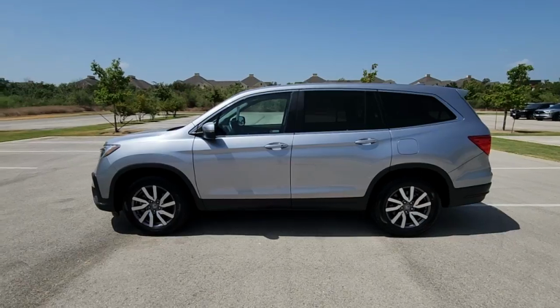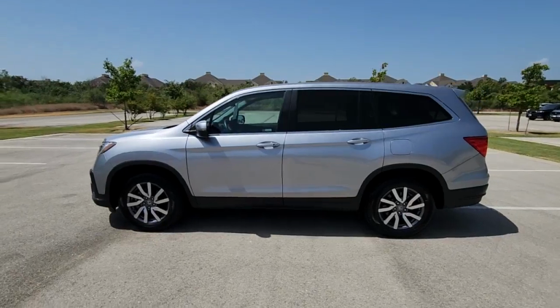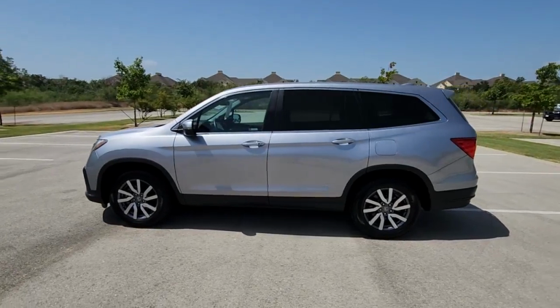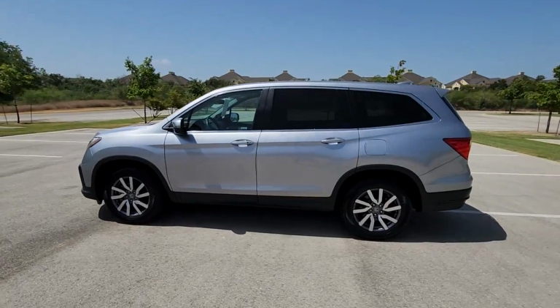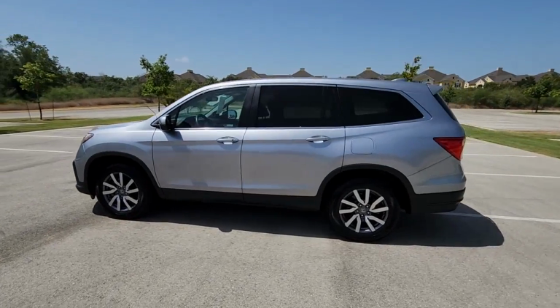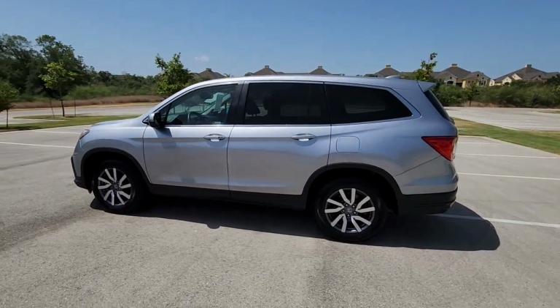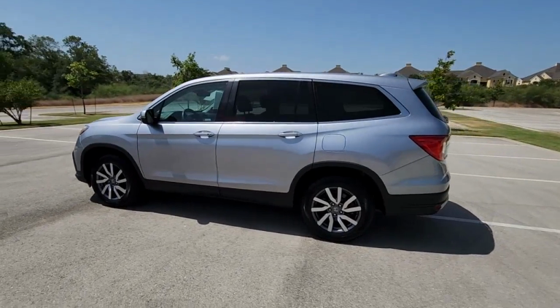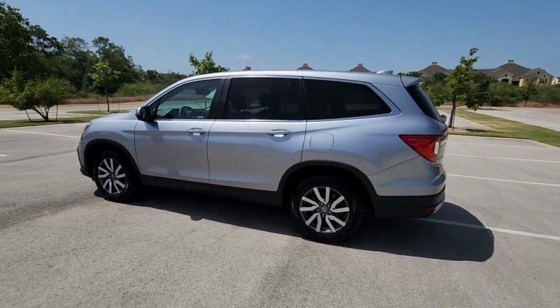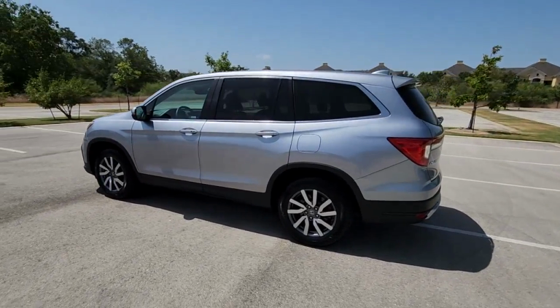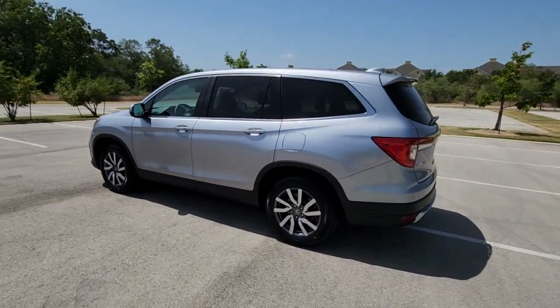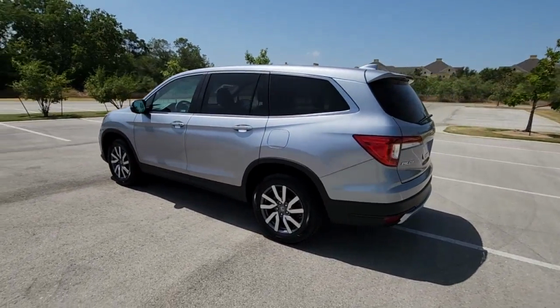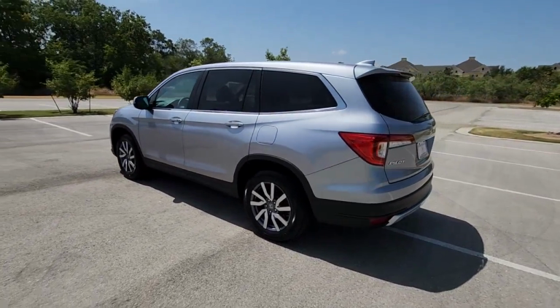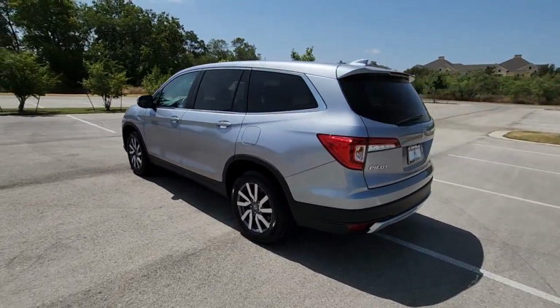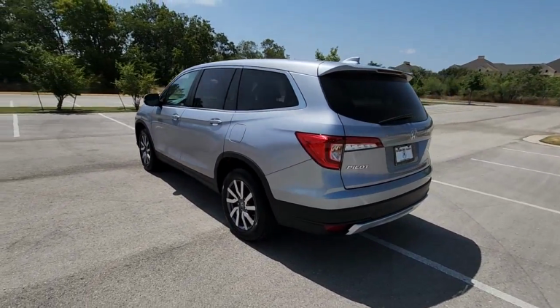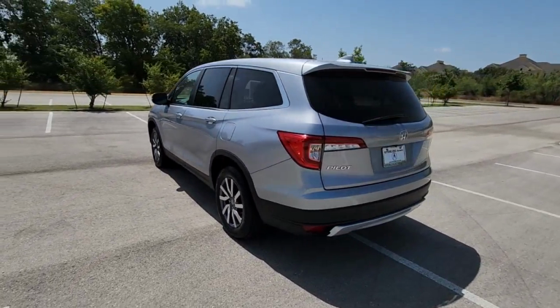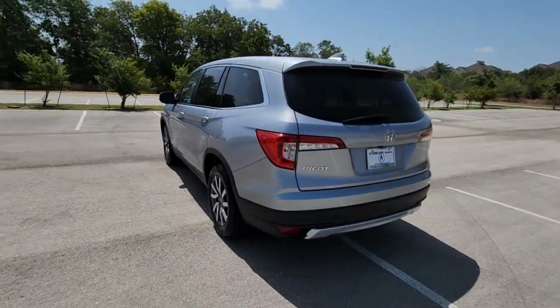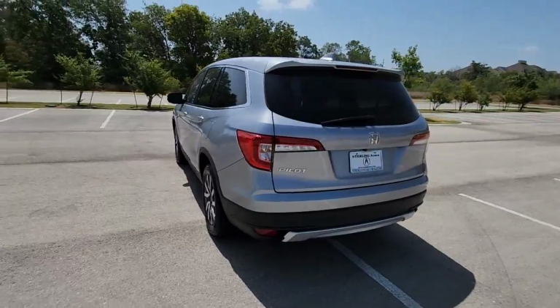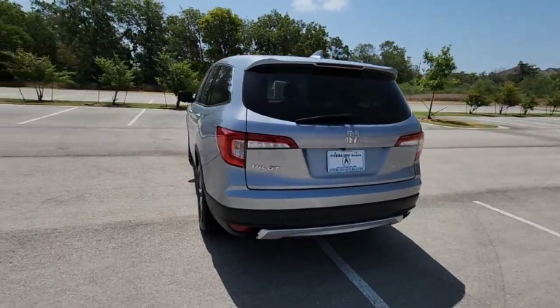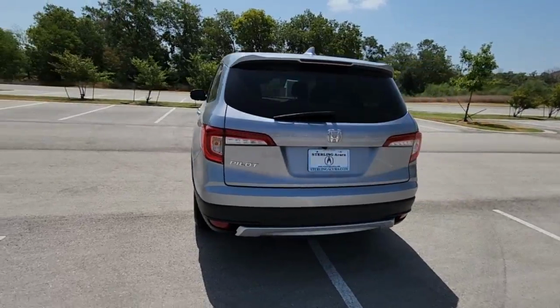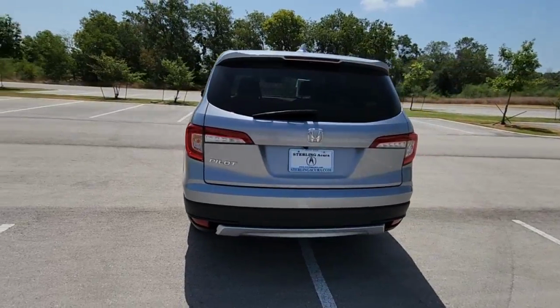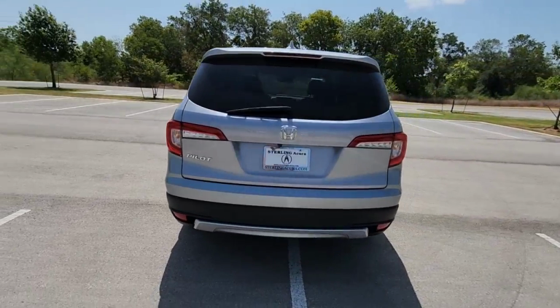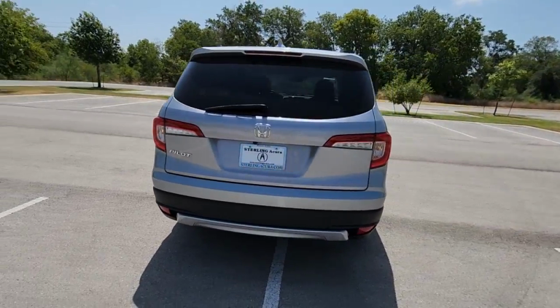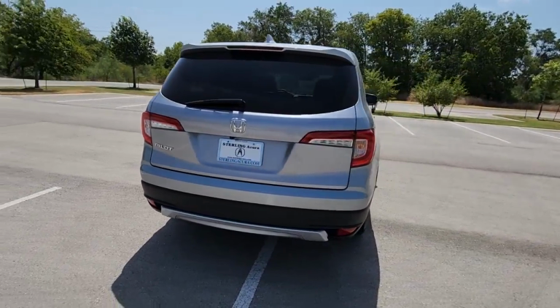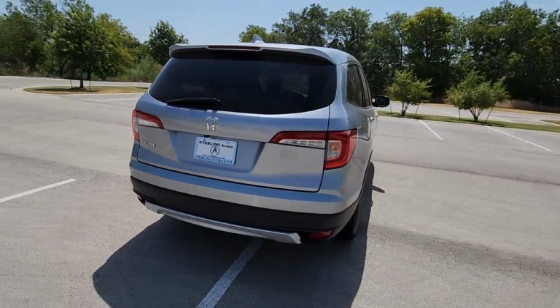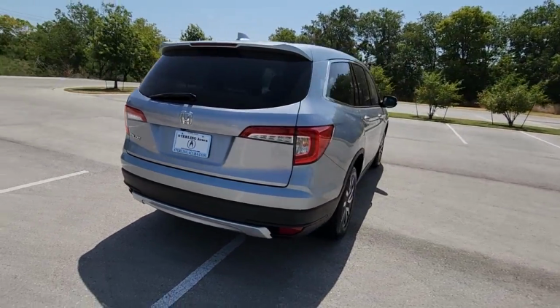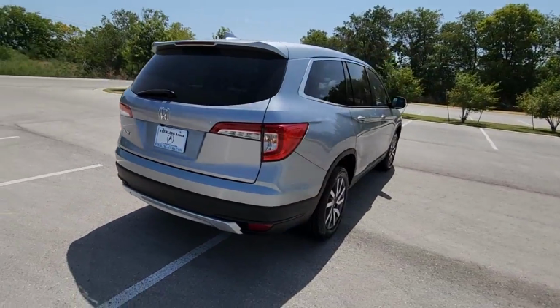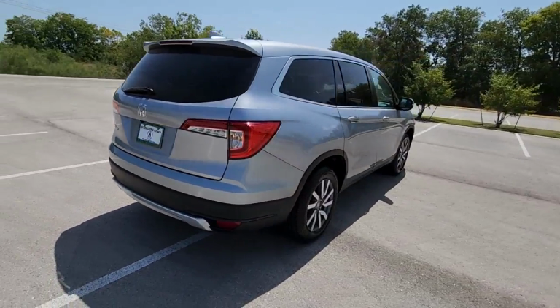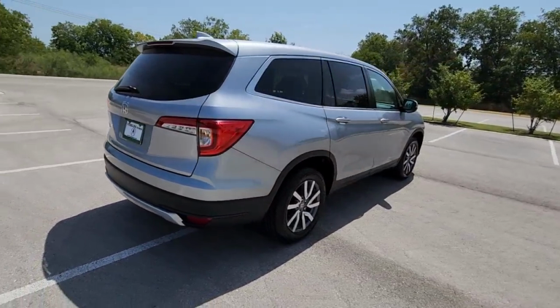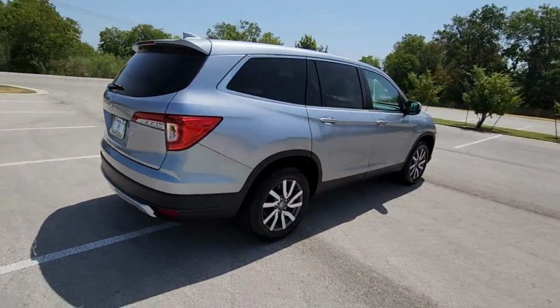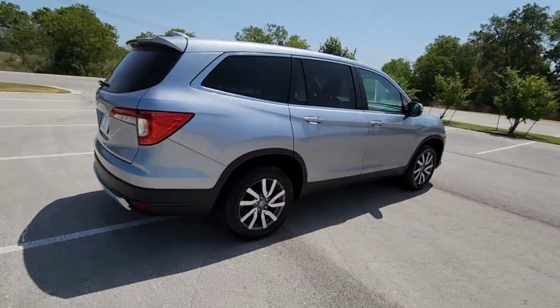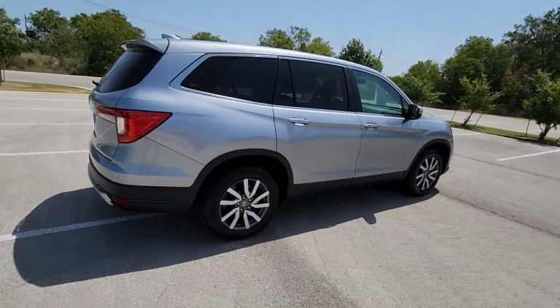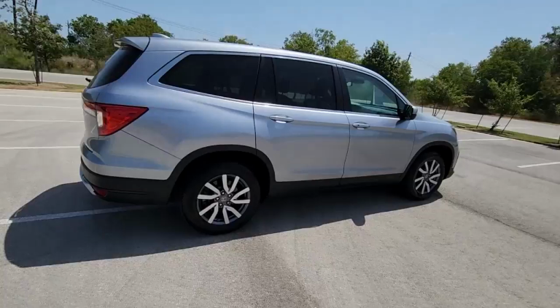This could be the car for you. The 2021 Honda Pilot. This vehicle is an outstanding buy with fewer than 35,000 miles on the odometer.